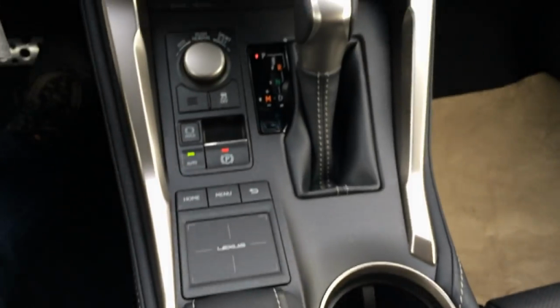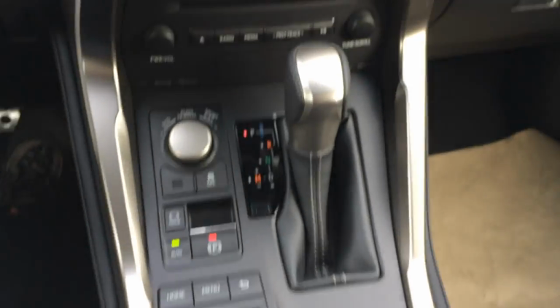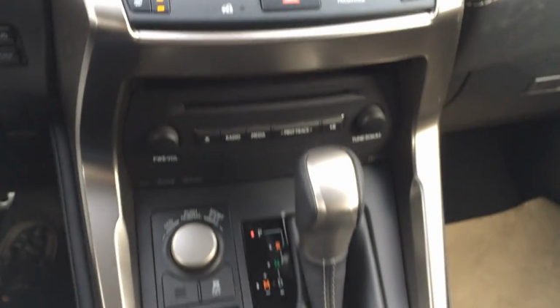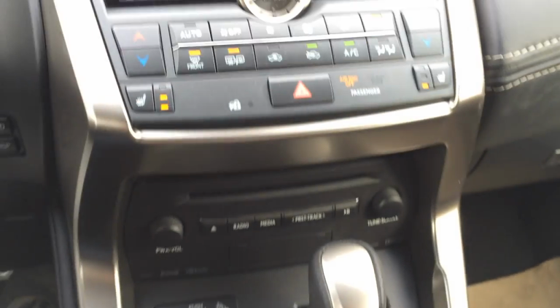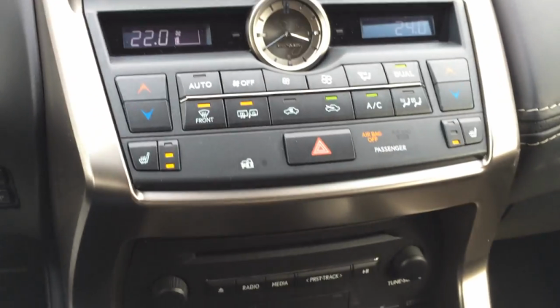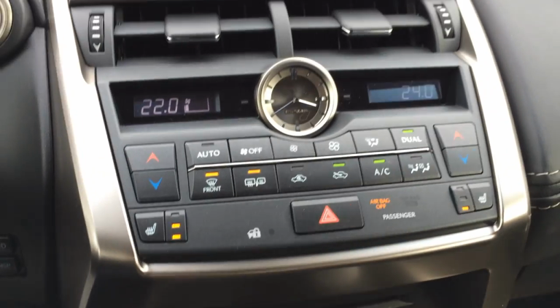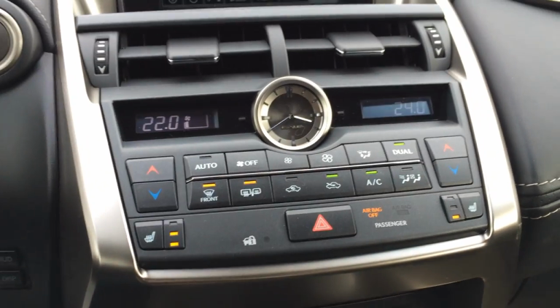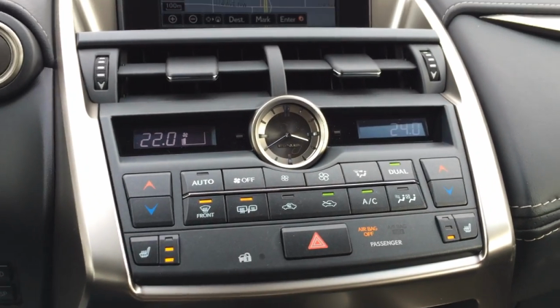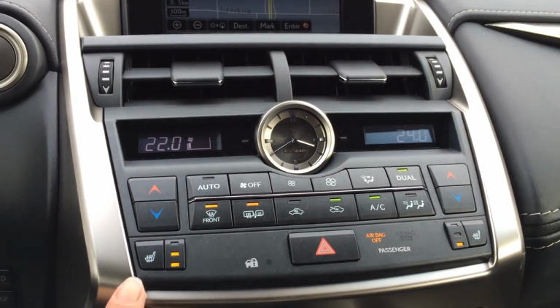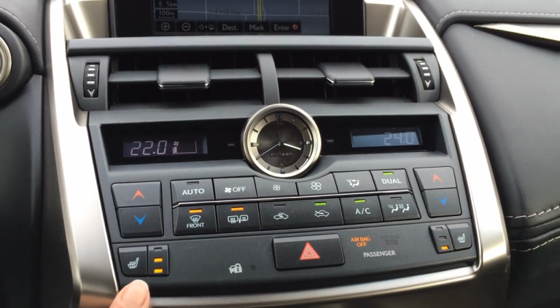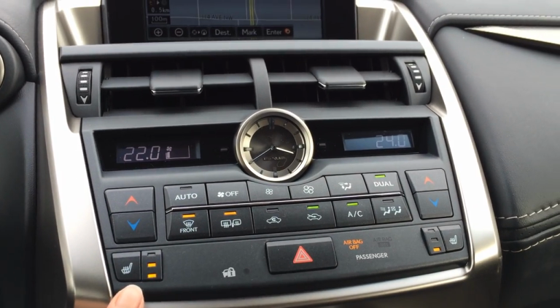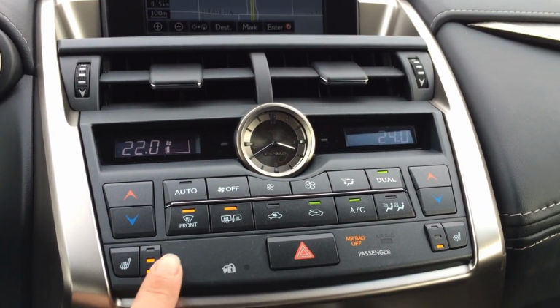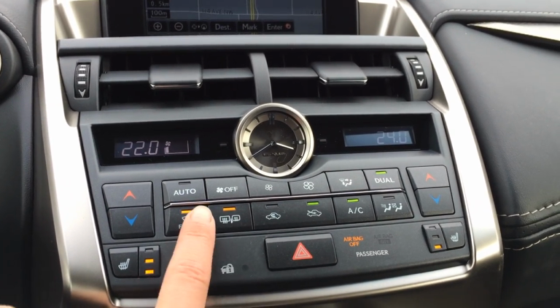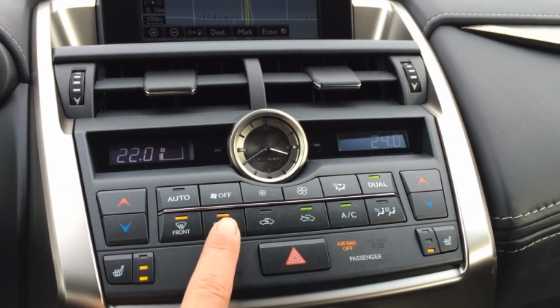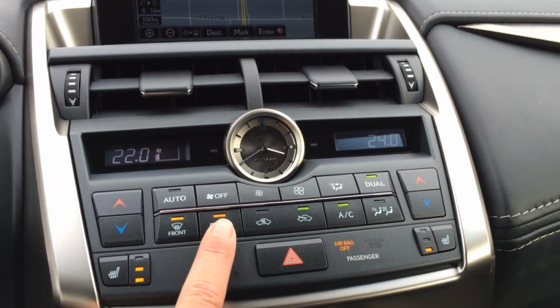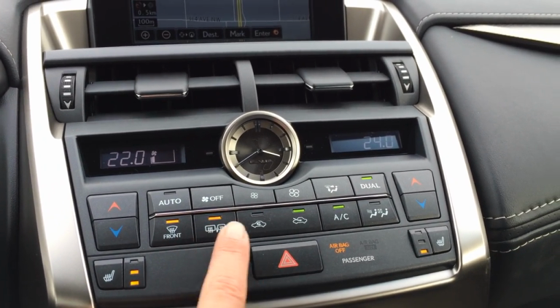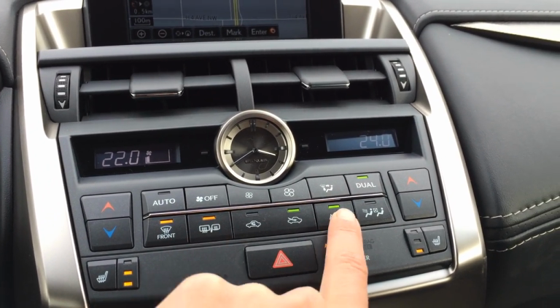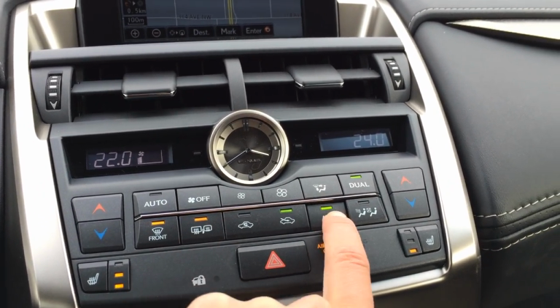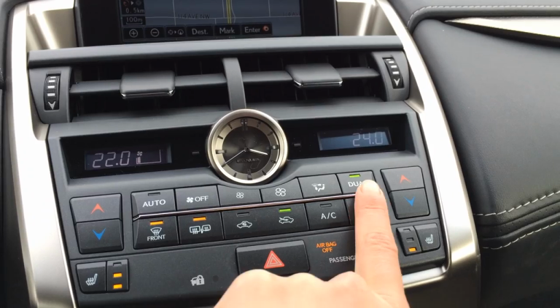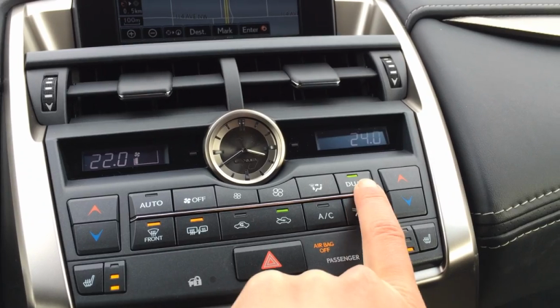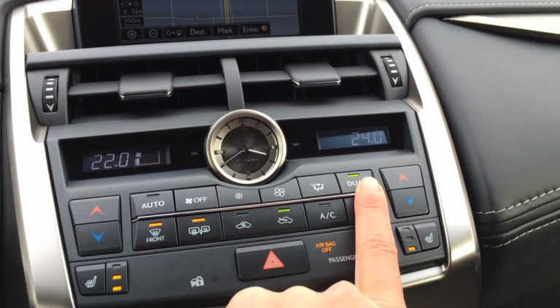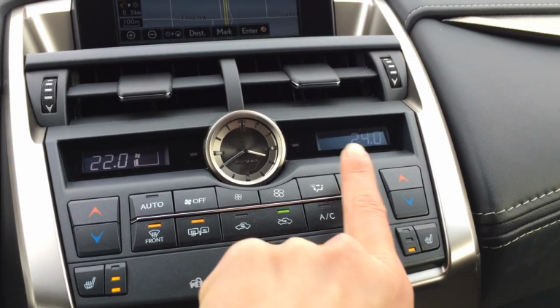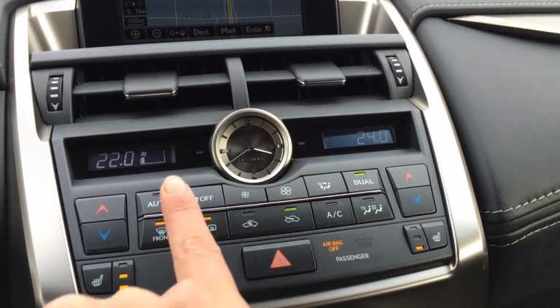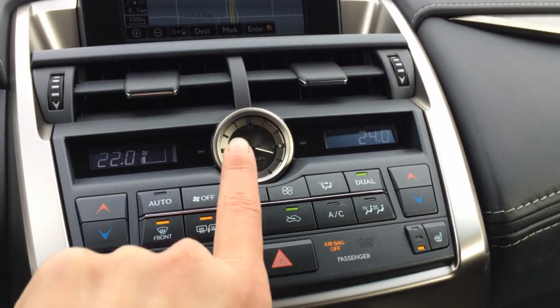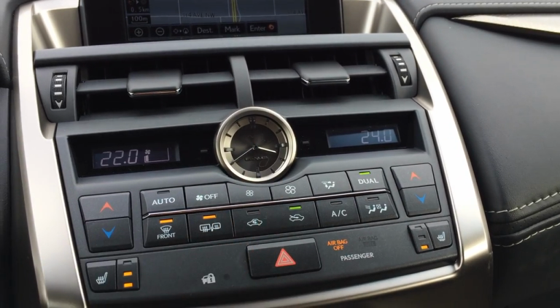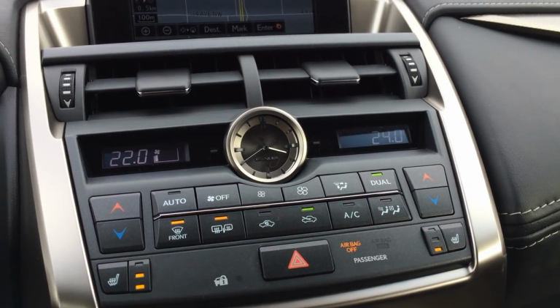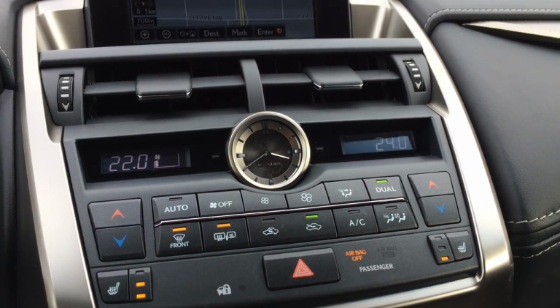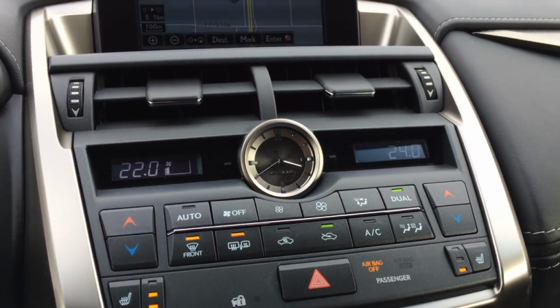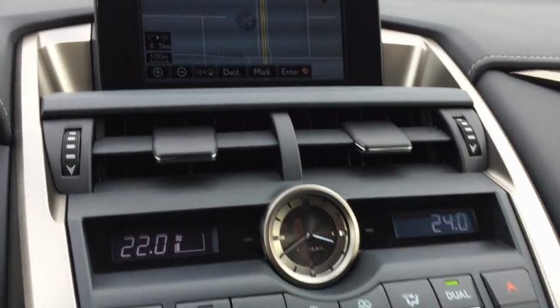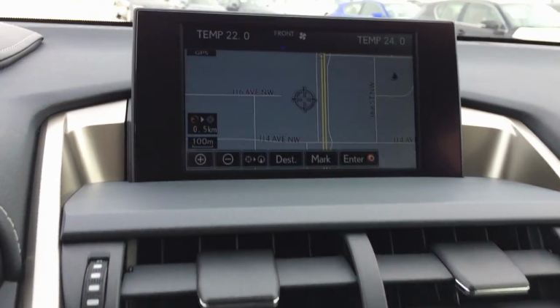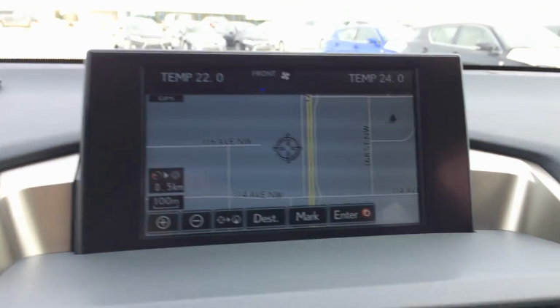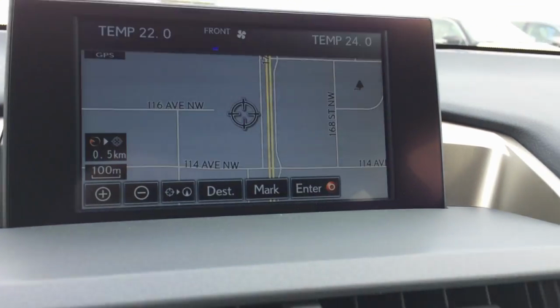Heated front seats with three settings. Climate control with front defrost — side mirrors are heated as well. You have AC, dual zone, and an analog clock.